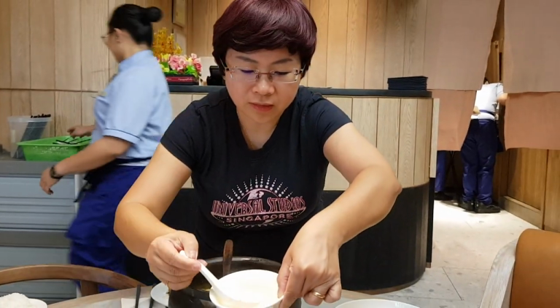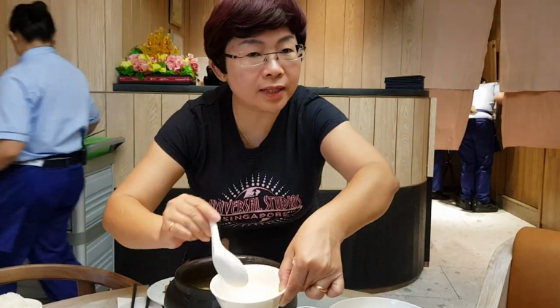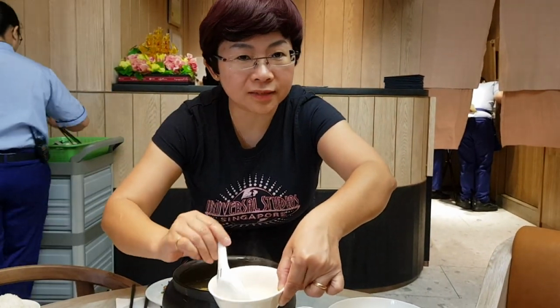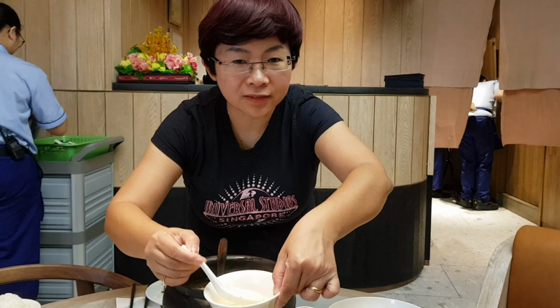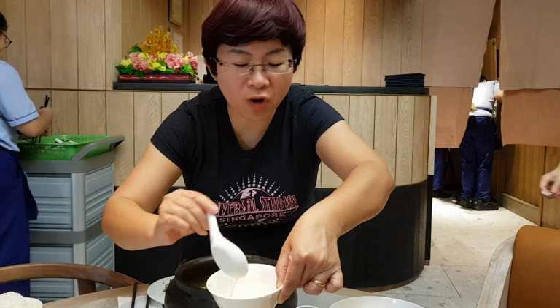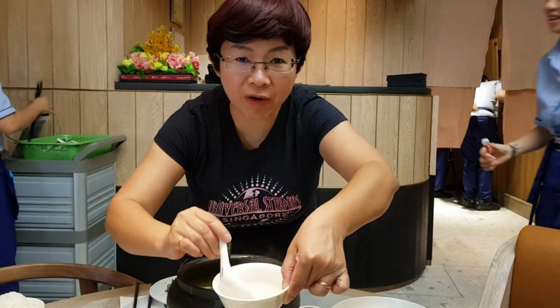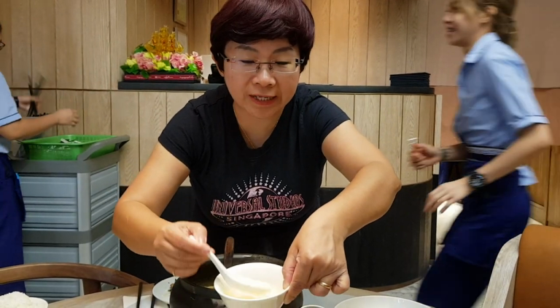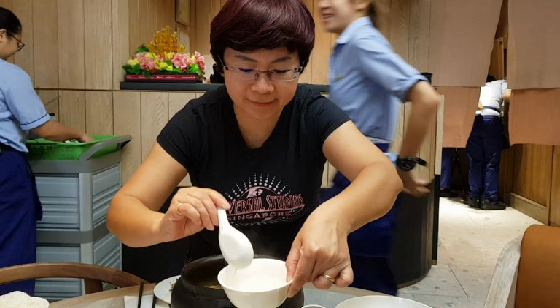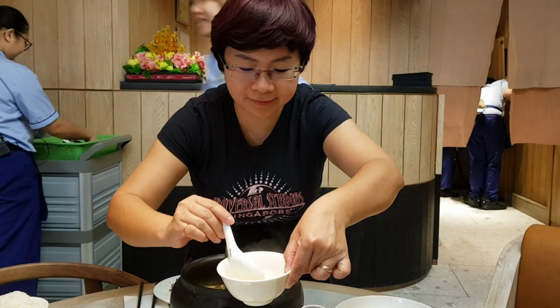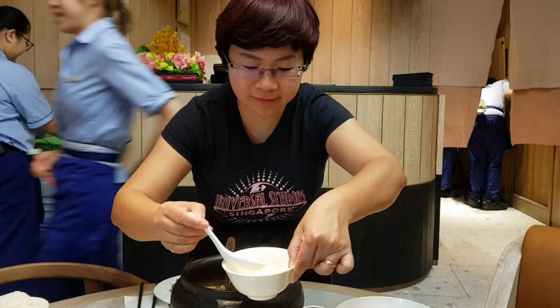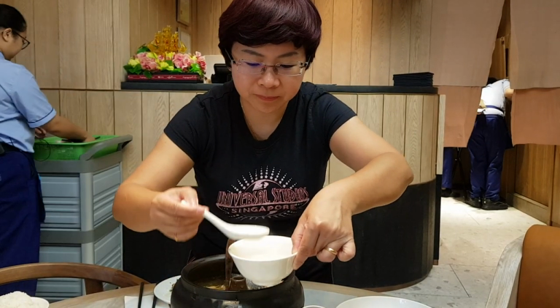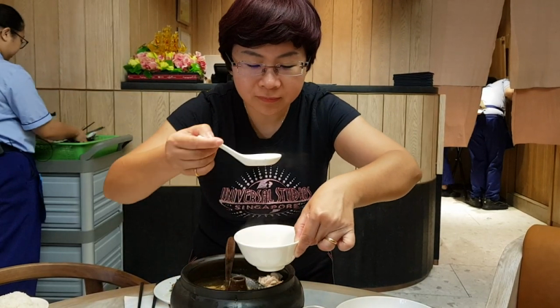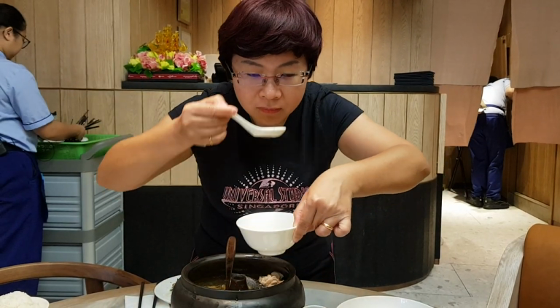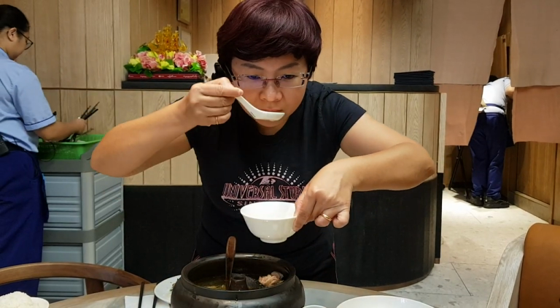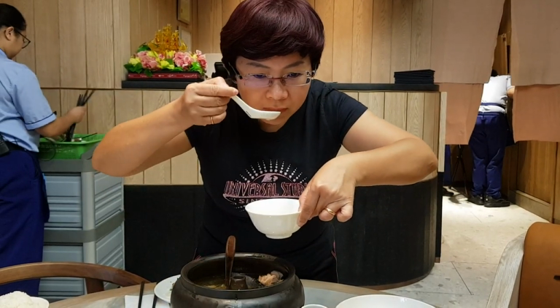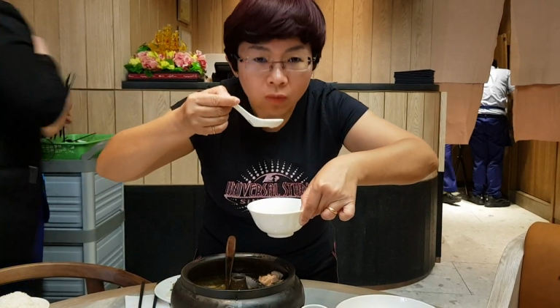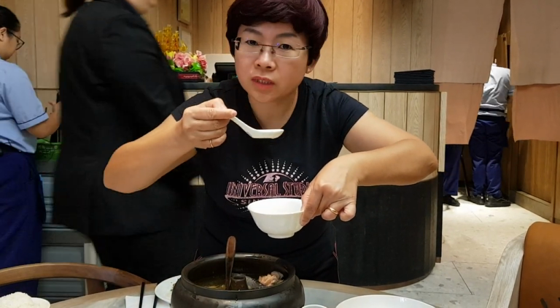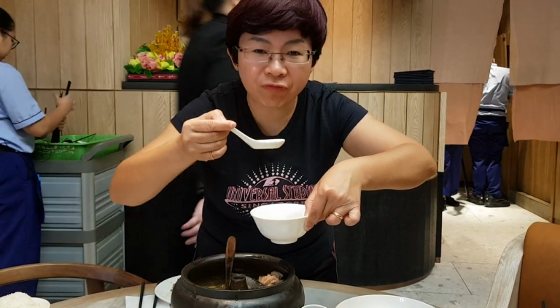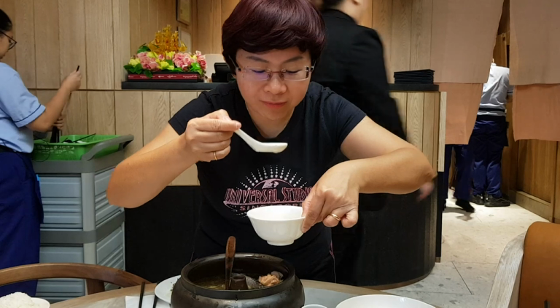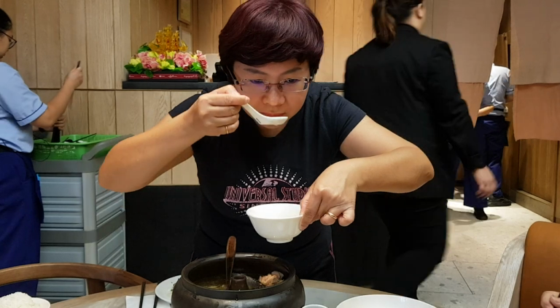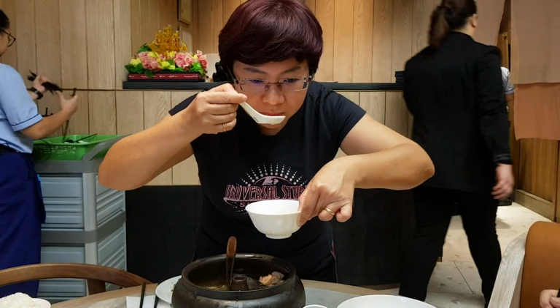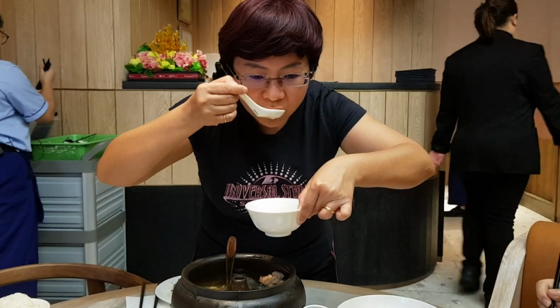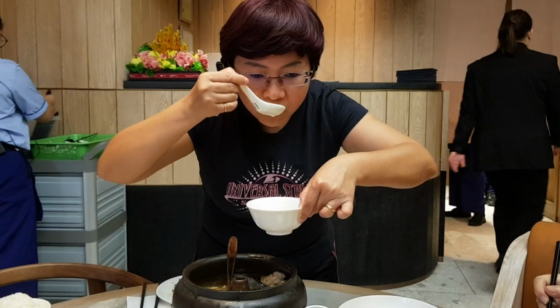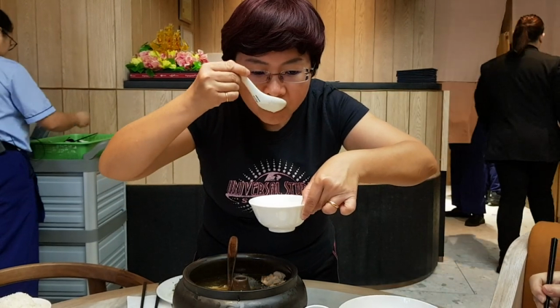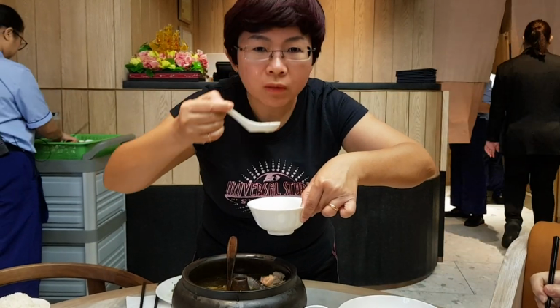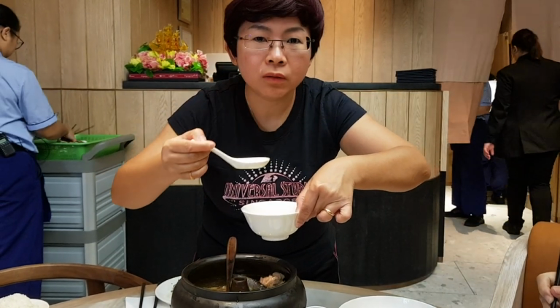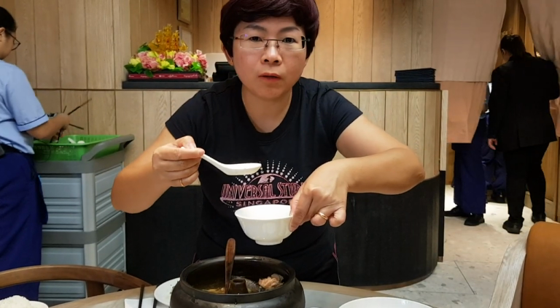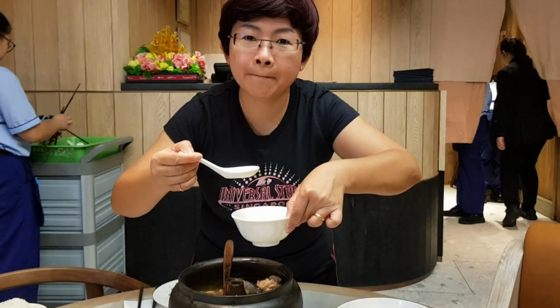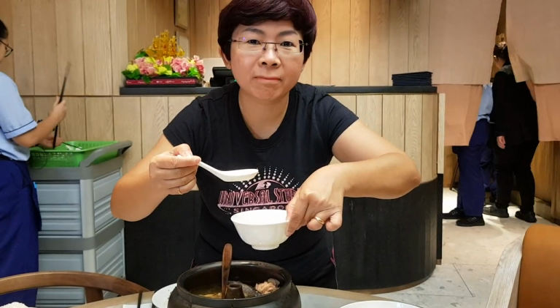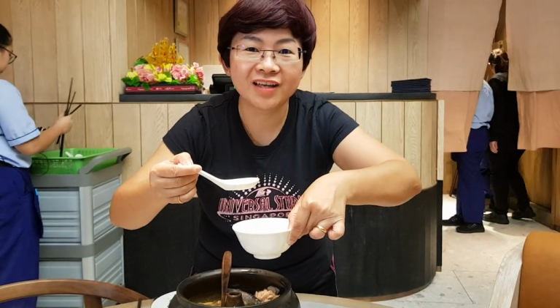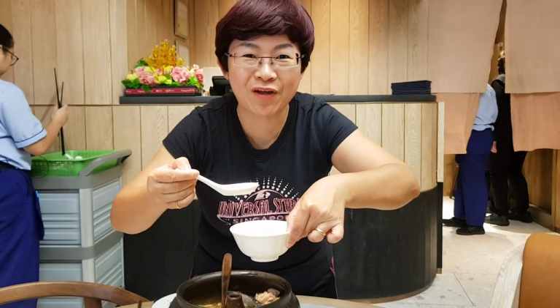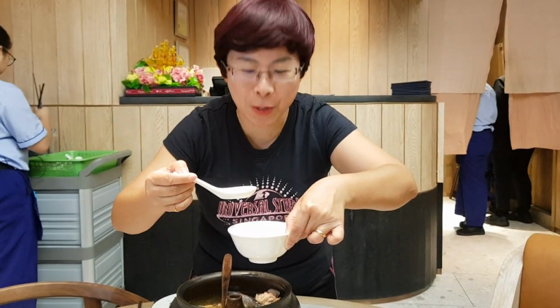The broth is very clear. It's very good.